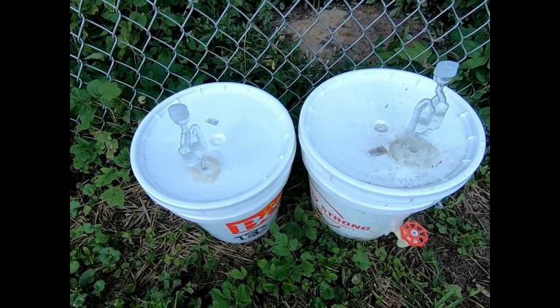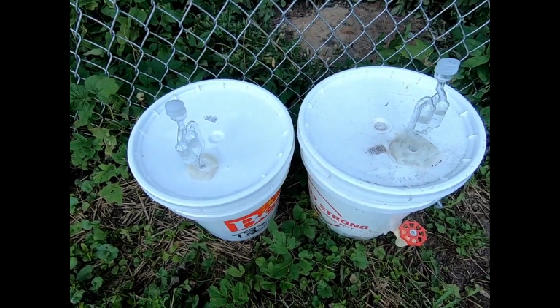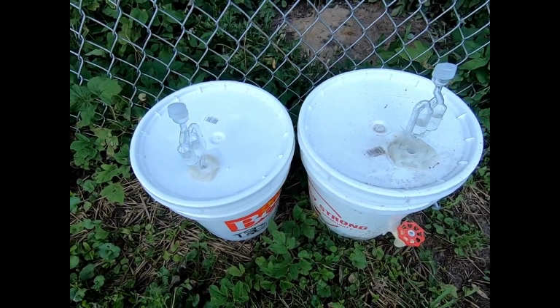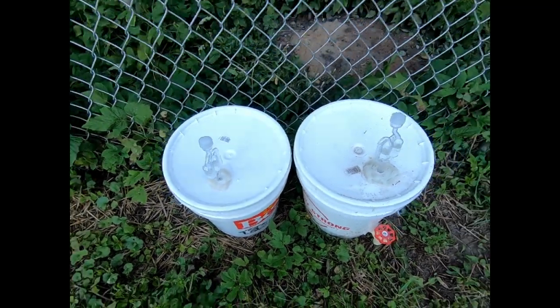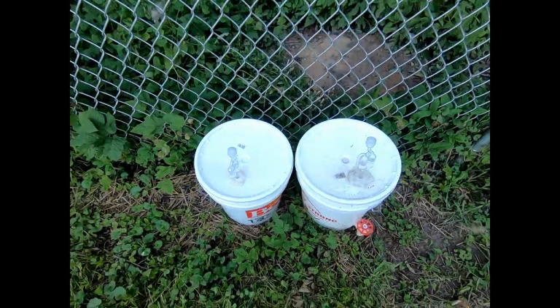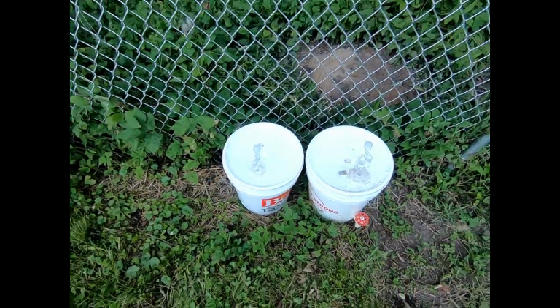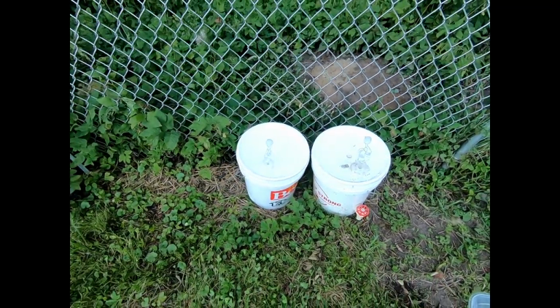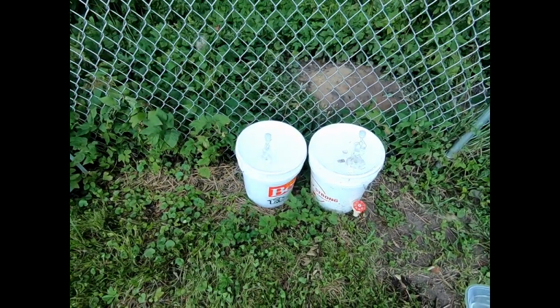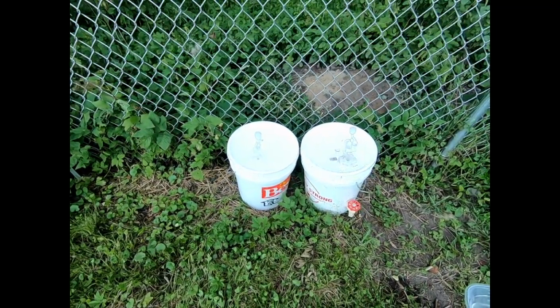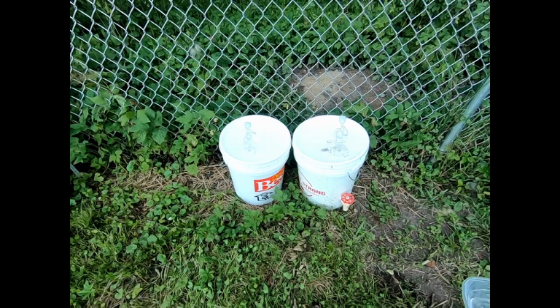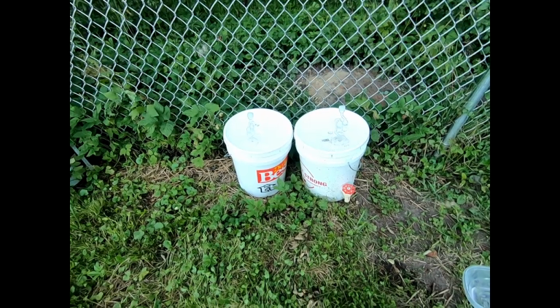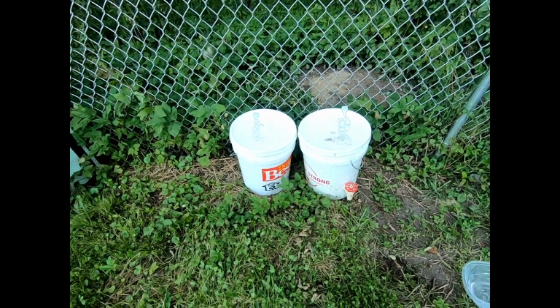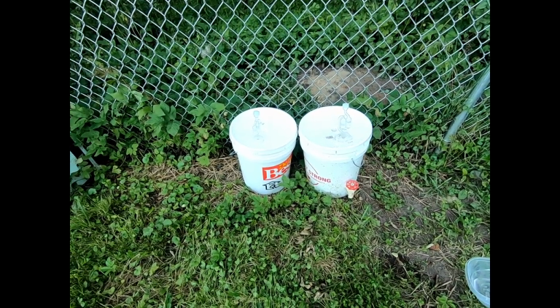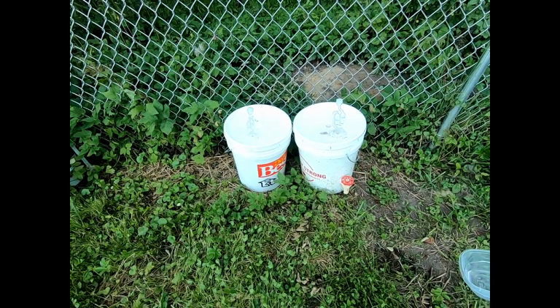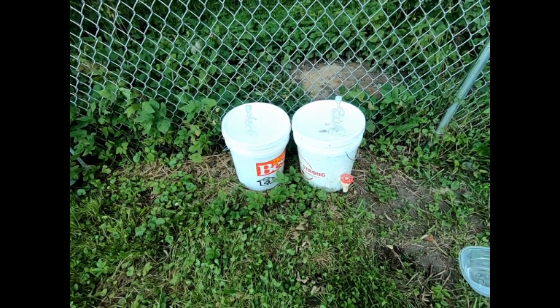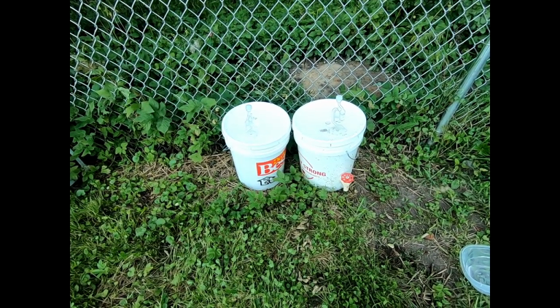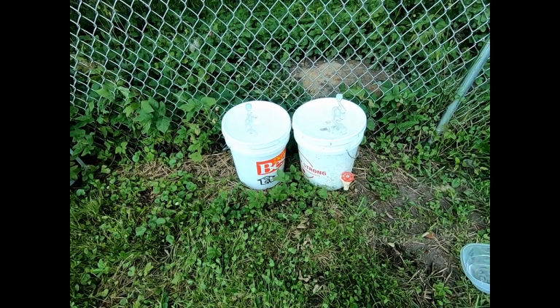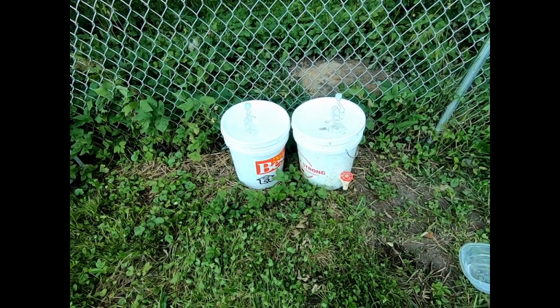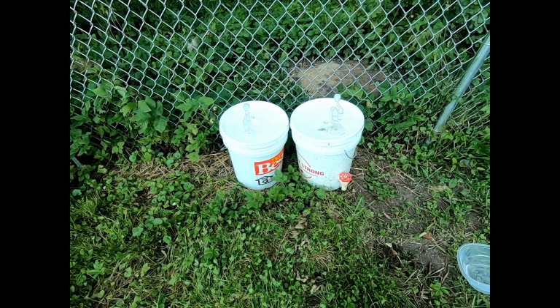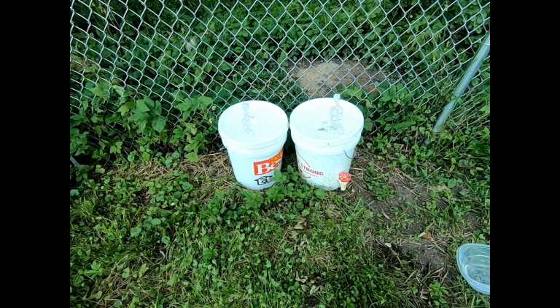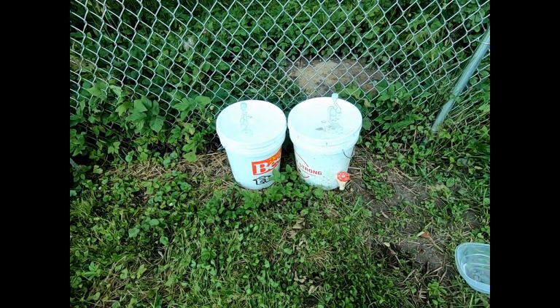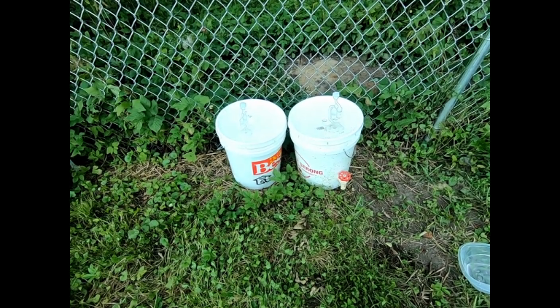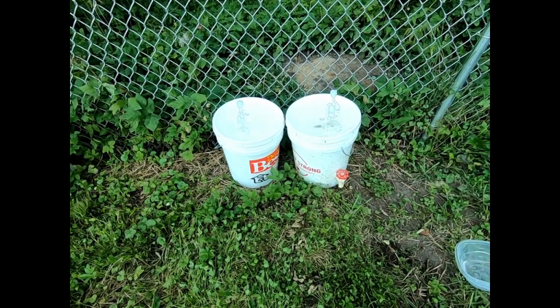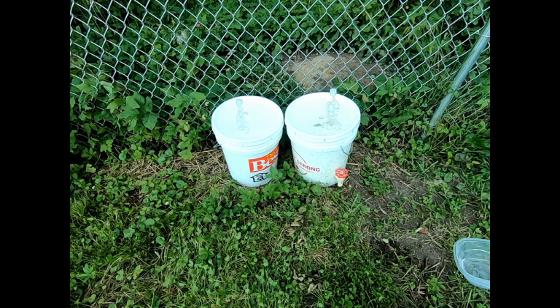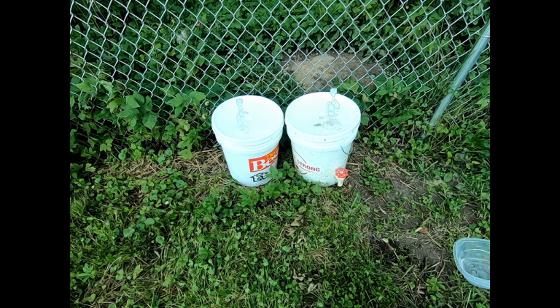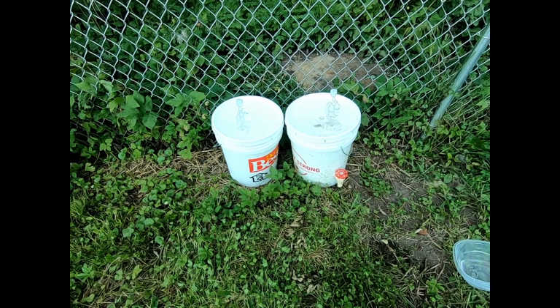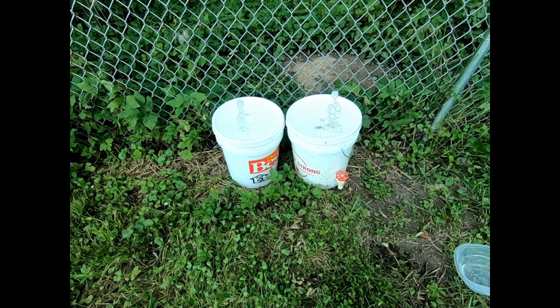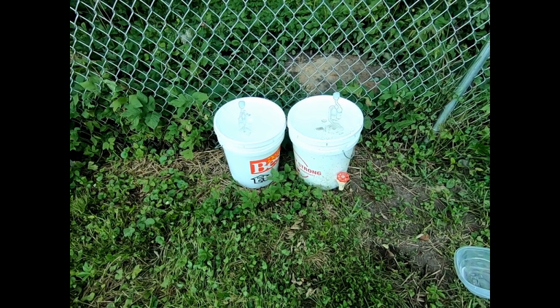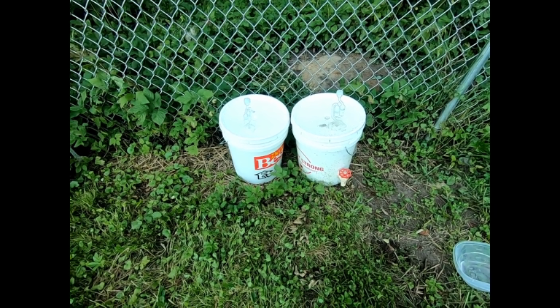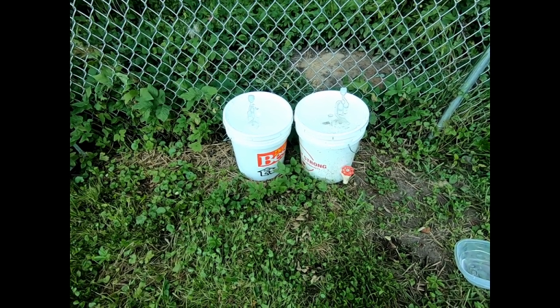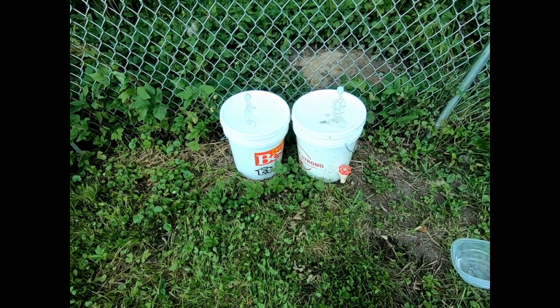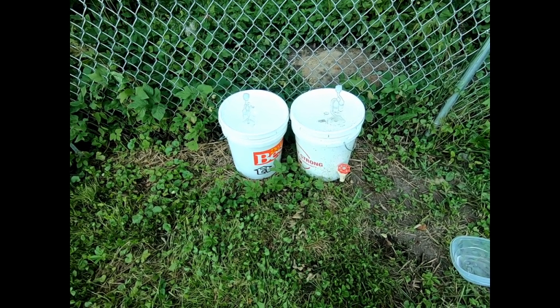I hope you enjoyed this video — a quick little lesson on how to make fish emulsion. Focus on being less dependent. We'll see you soon. Have a great day.